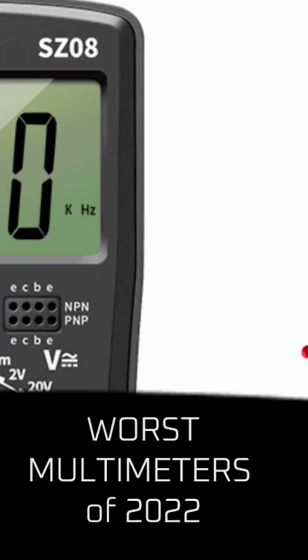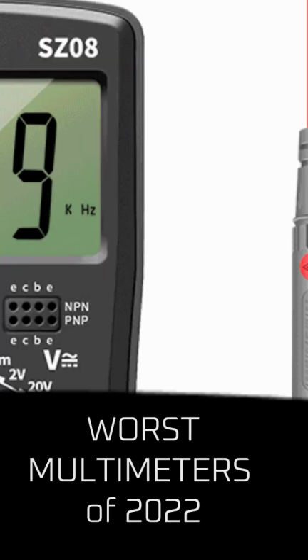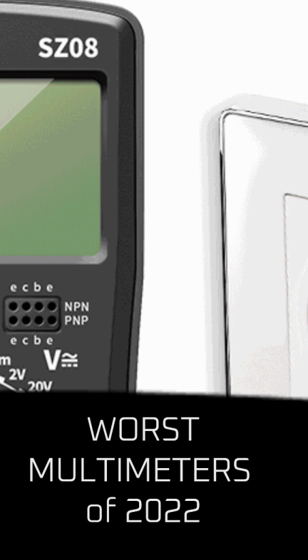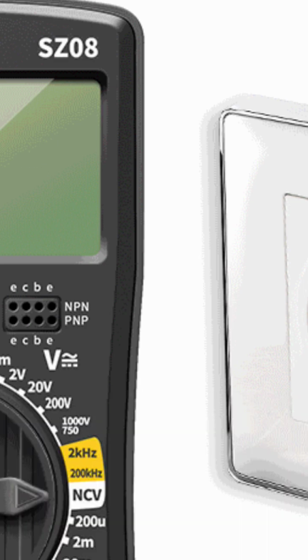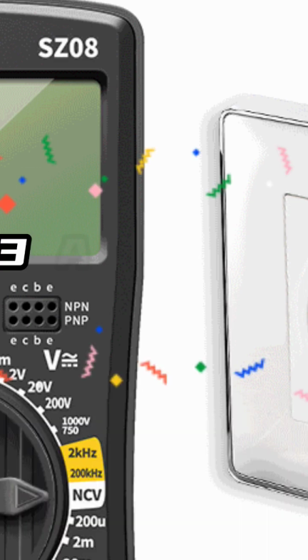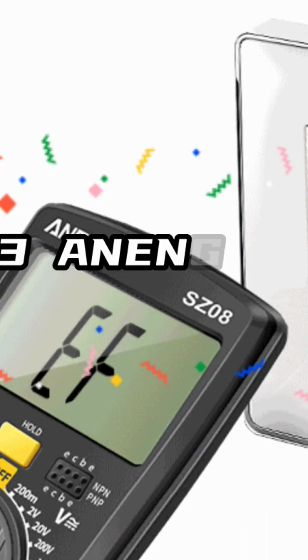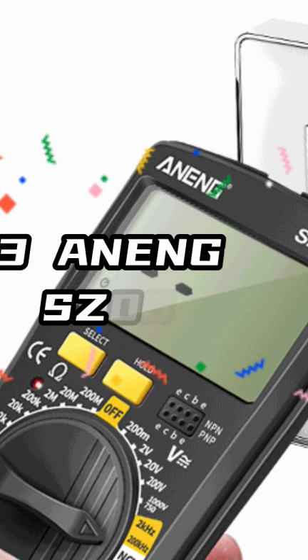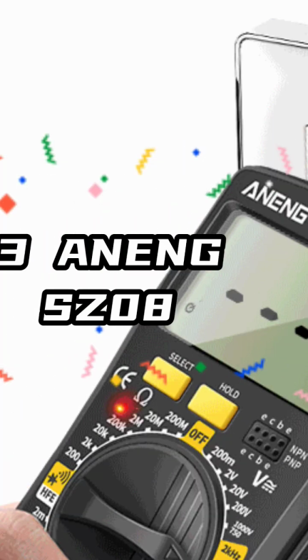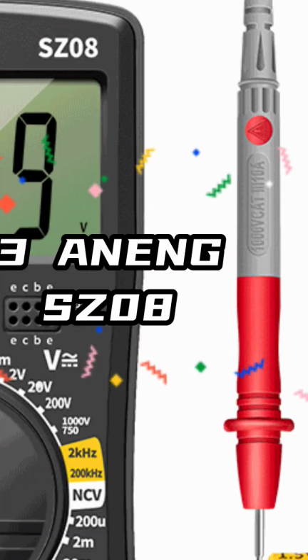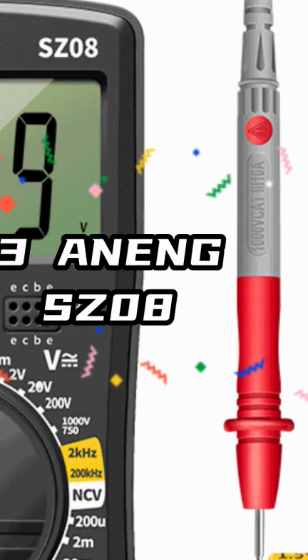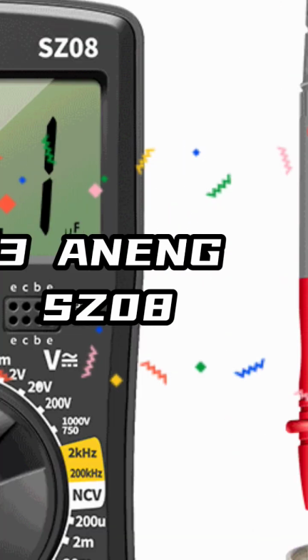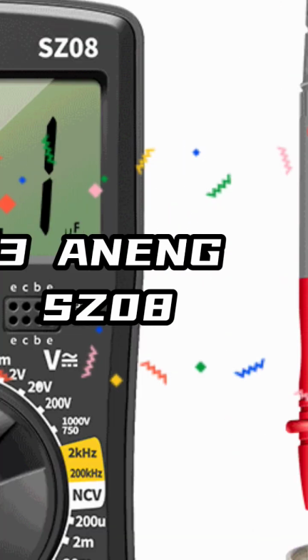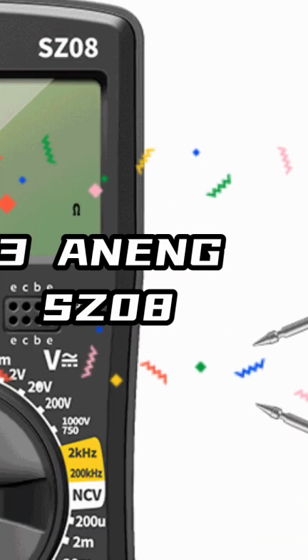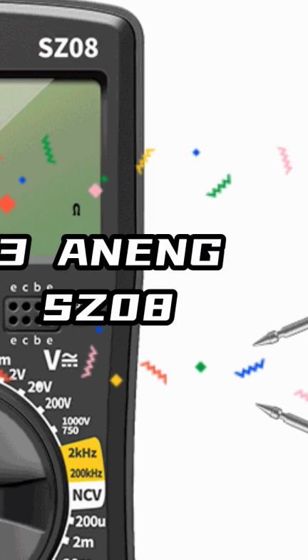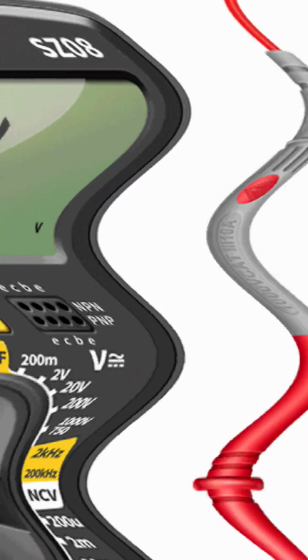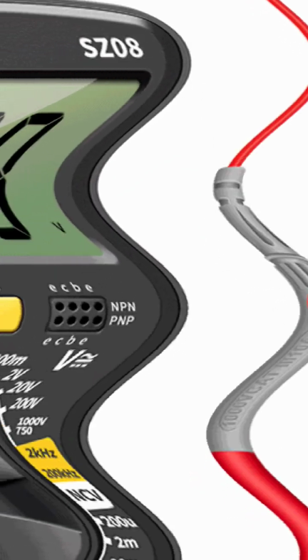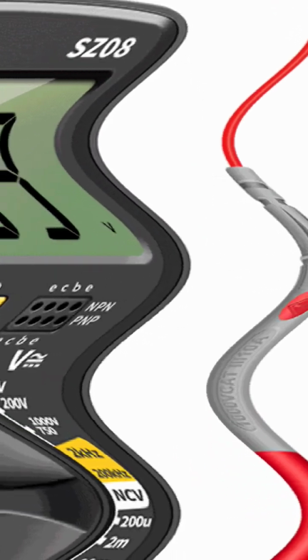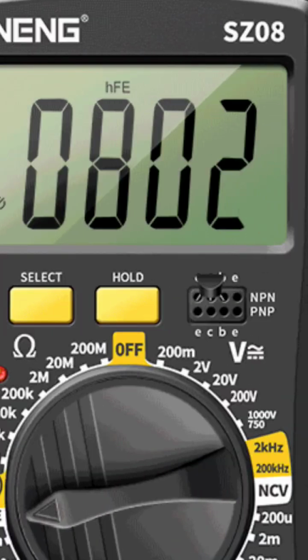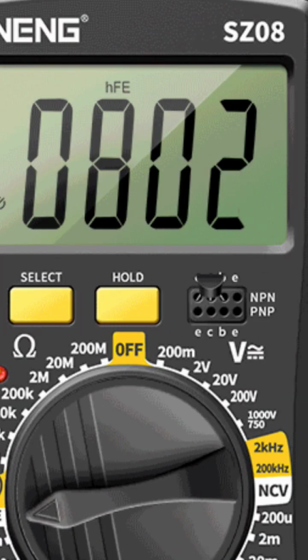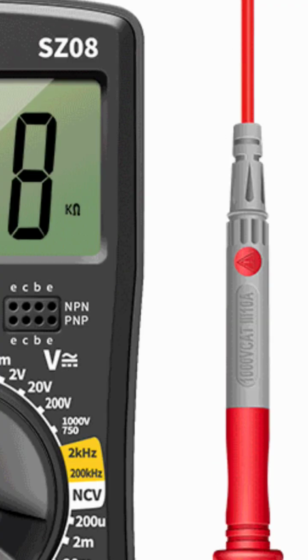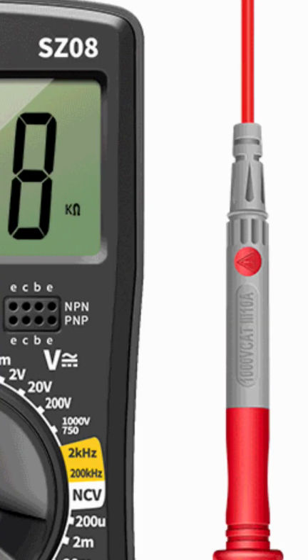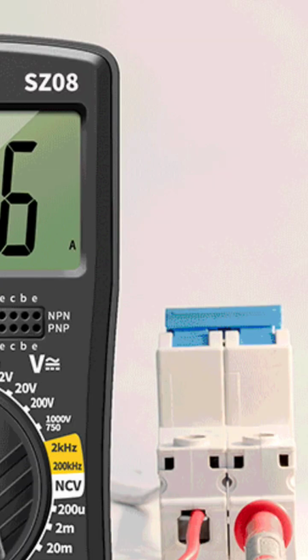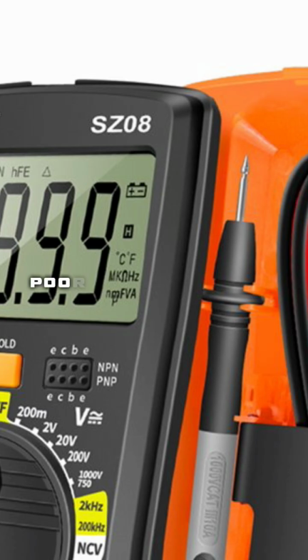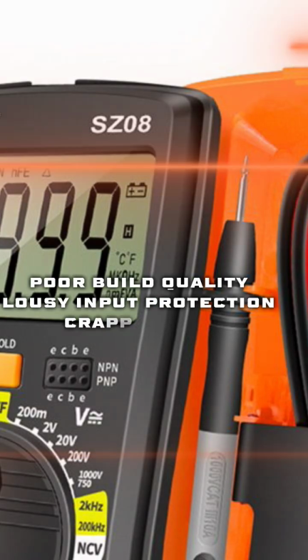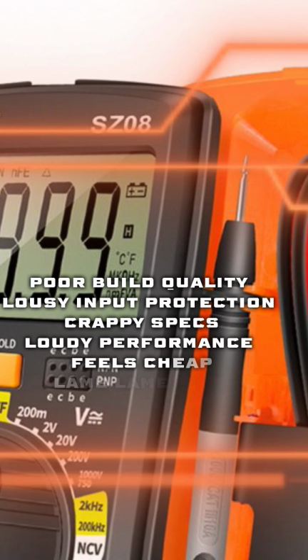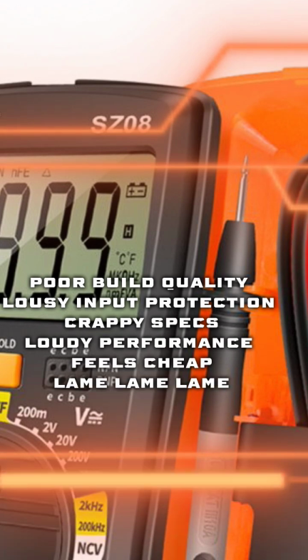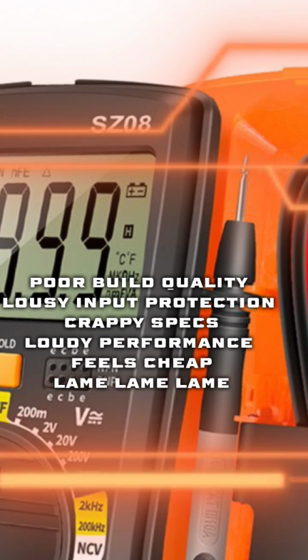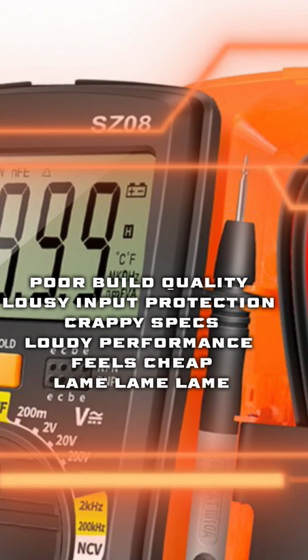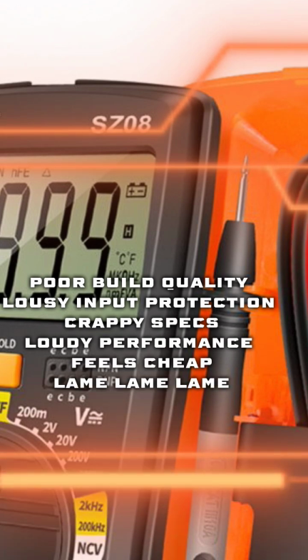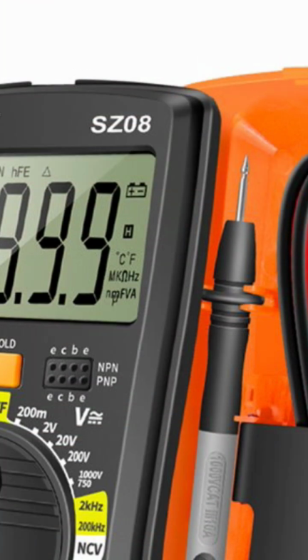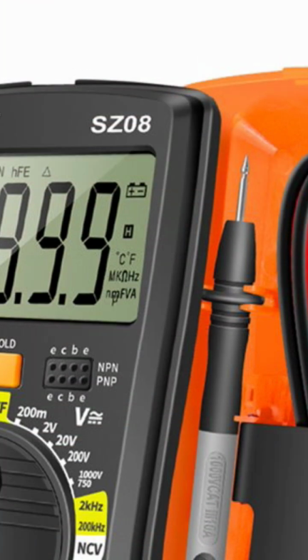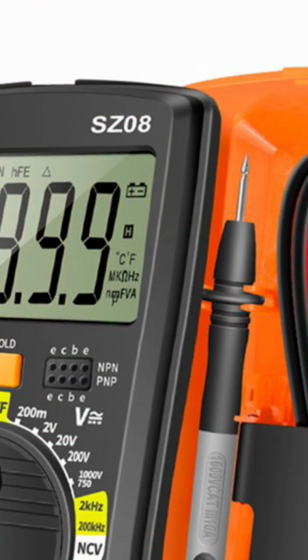The worst multimeter of 2022? Well, not the worst, but number three on the list: the N.A.S.Z08. This thing is such a turd. Poorly built, it didn't do anything well — just one of these wastes of space. Oh yeah, you can store the leads. Big deal. Pass this one by.